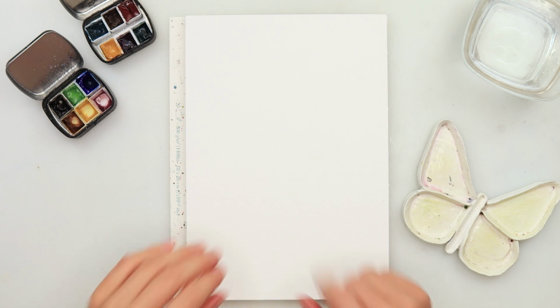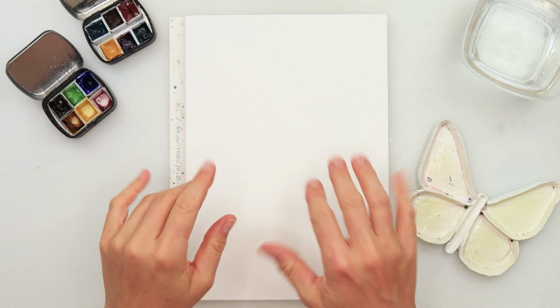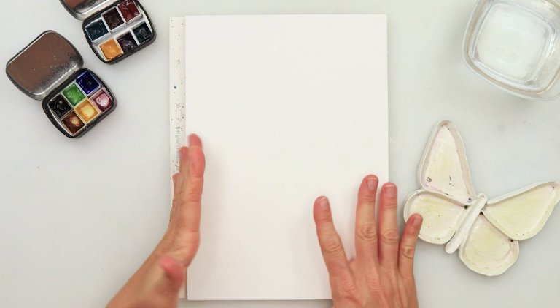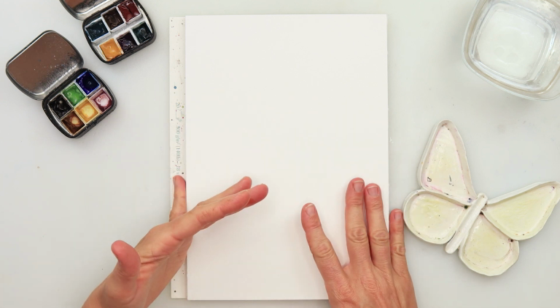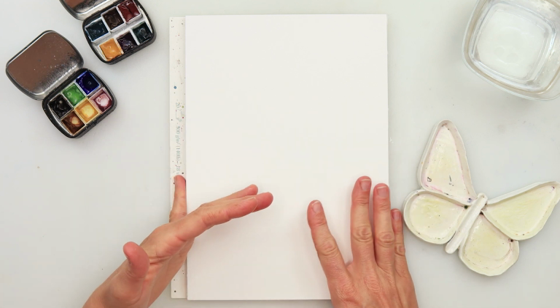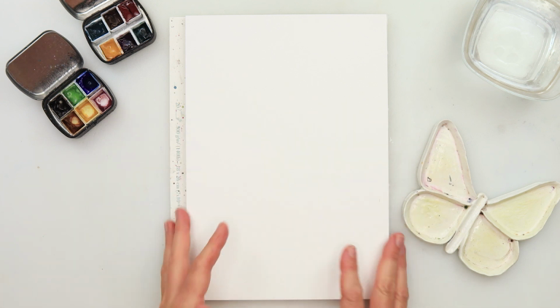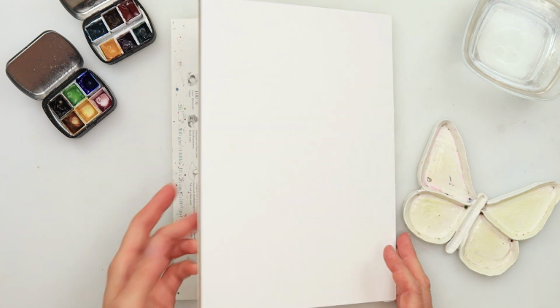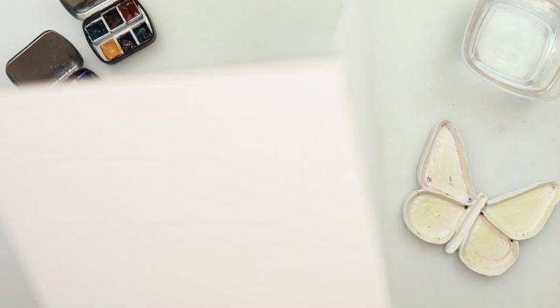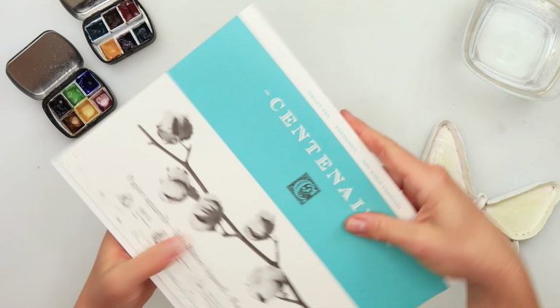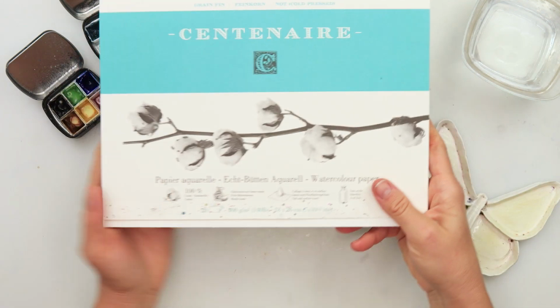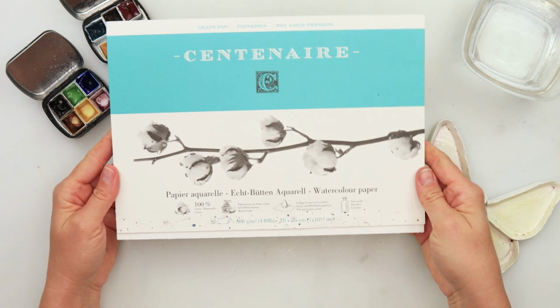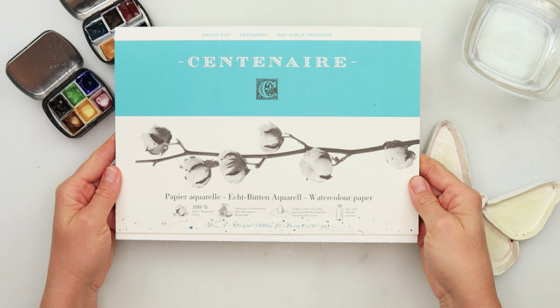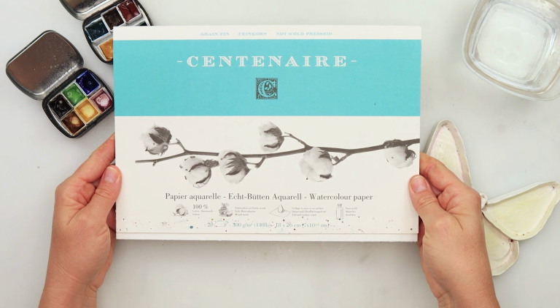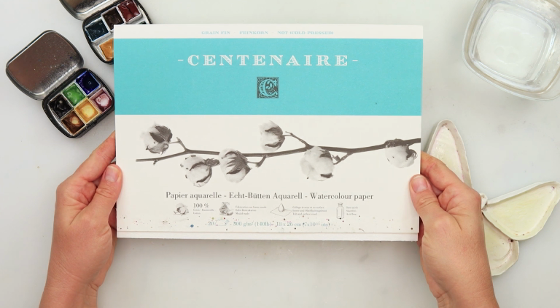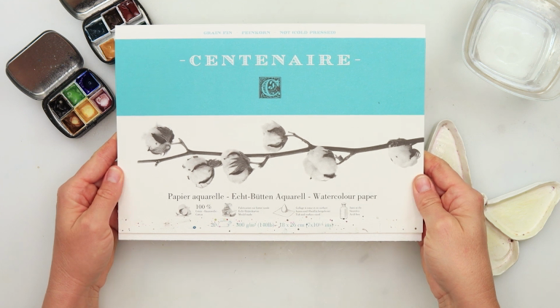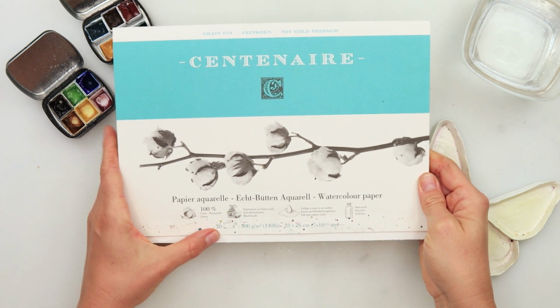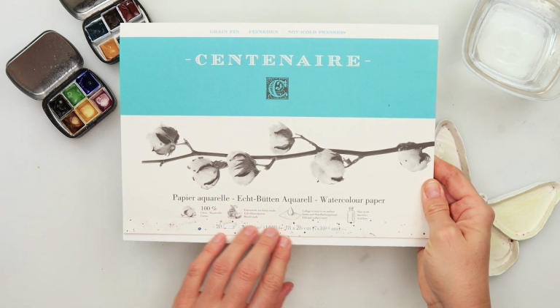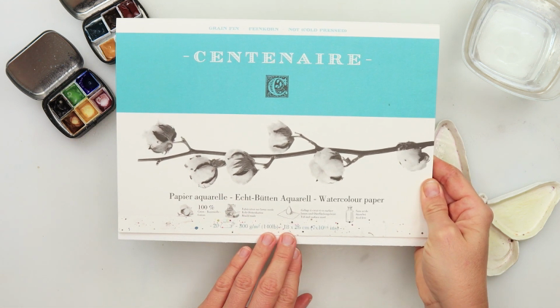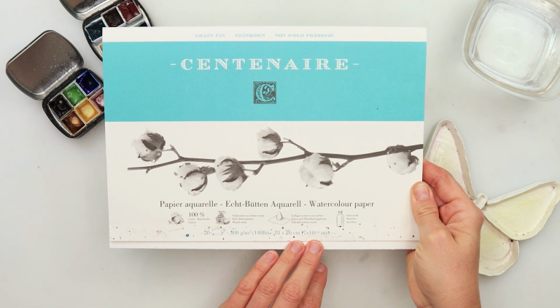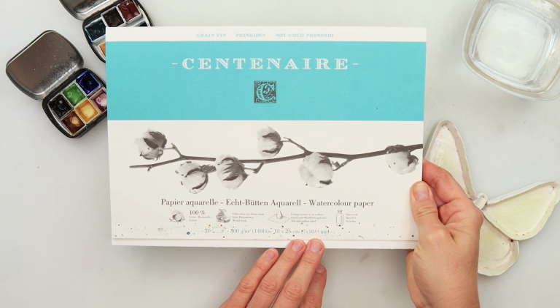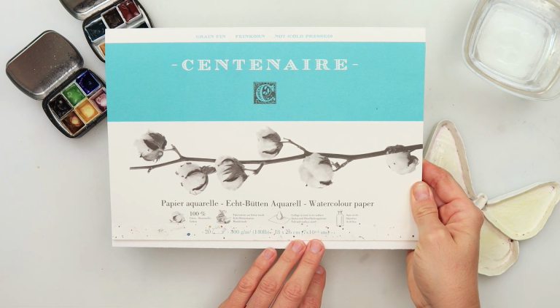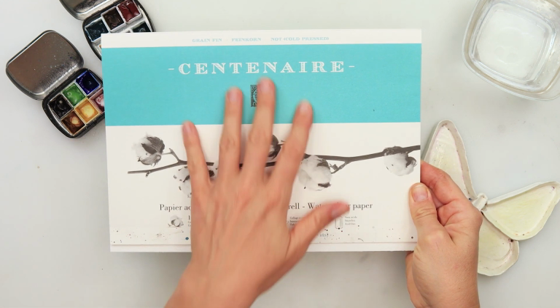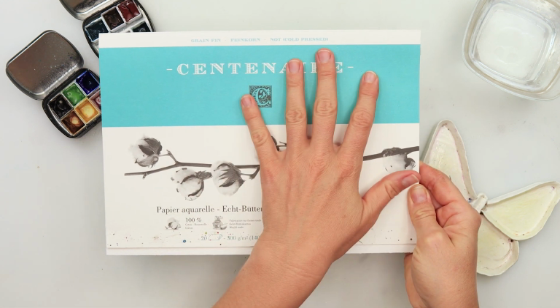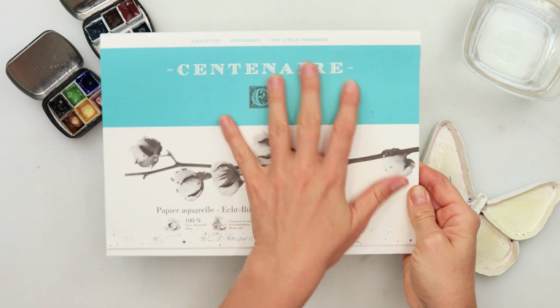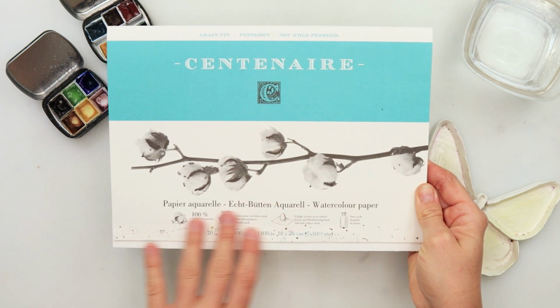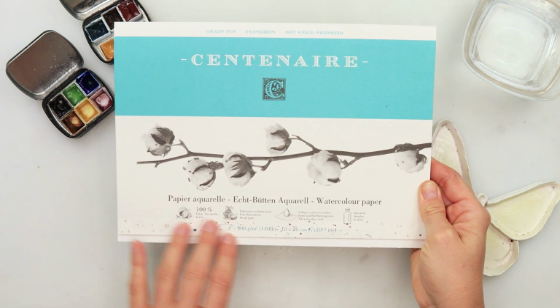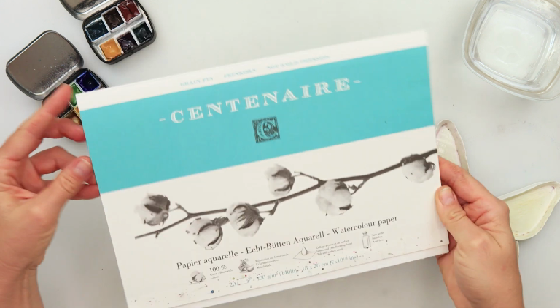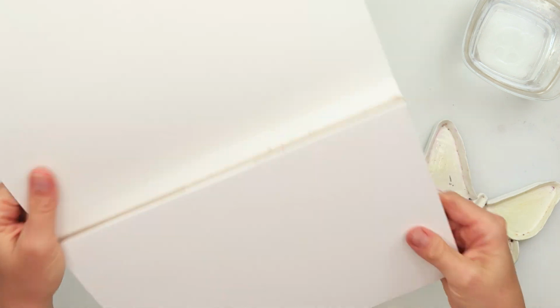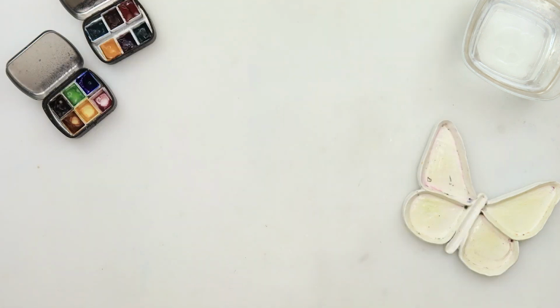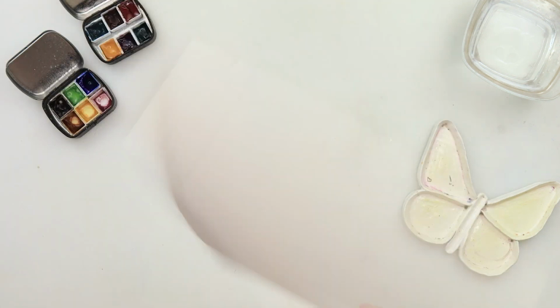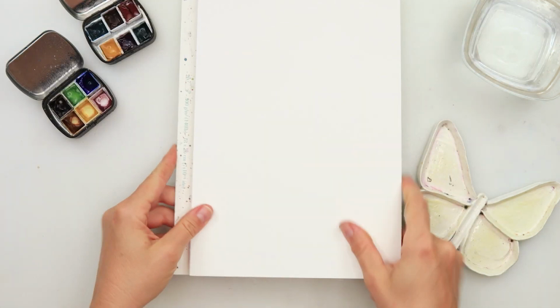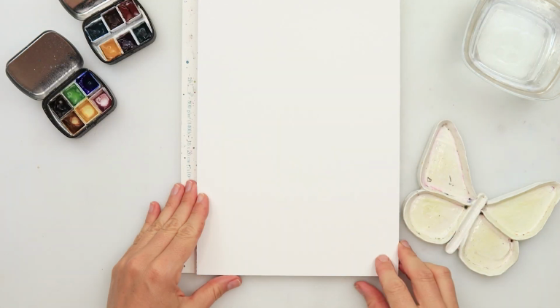Hey guys, welcome to my channel and to this video. Today I will be using this Centenaire watercolor paper. It is 300 gsm or 140 pounds, cold press watercolor paper and 100% cotton.